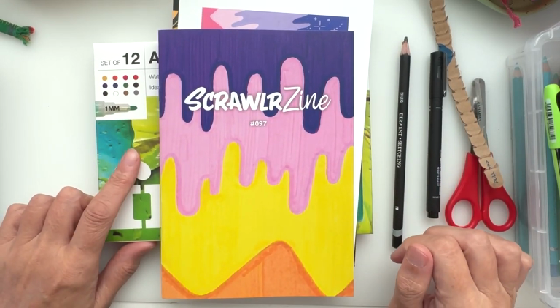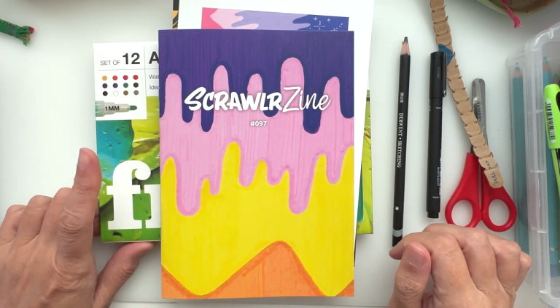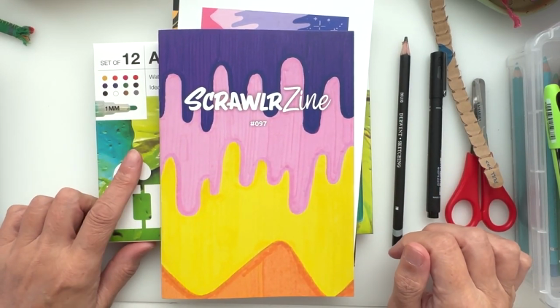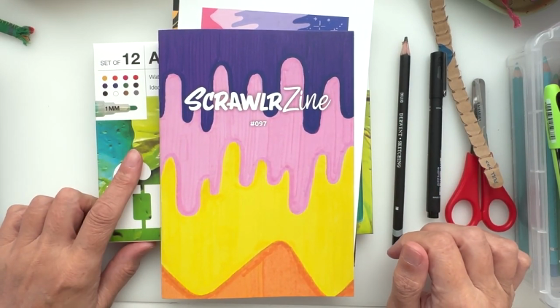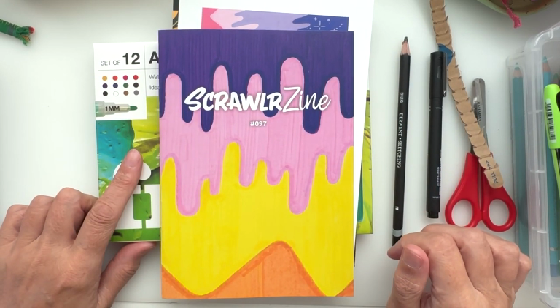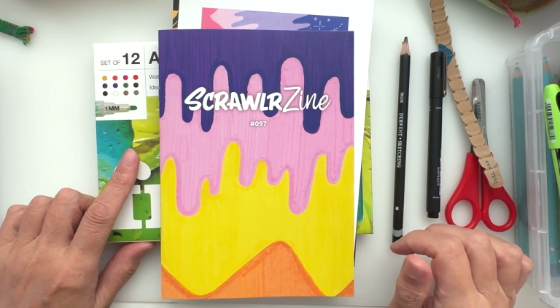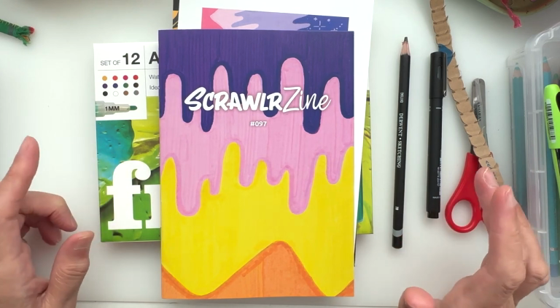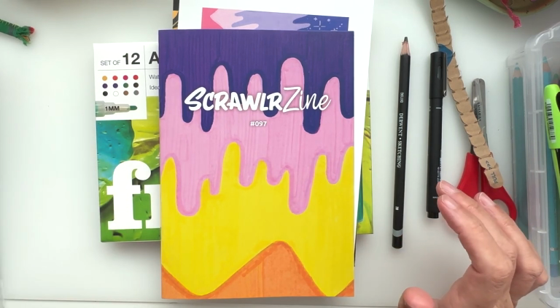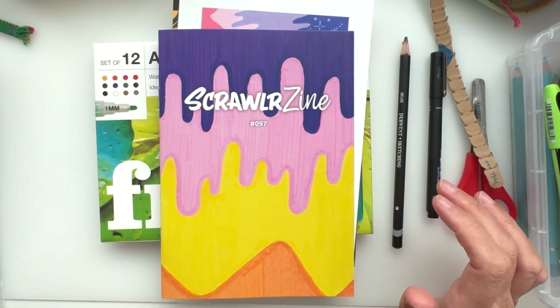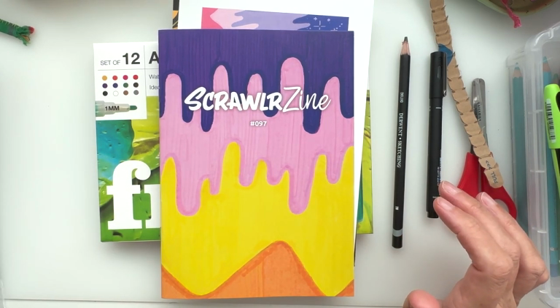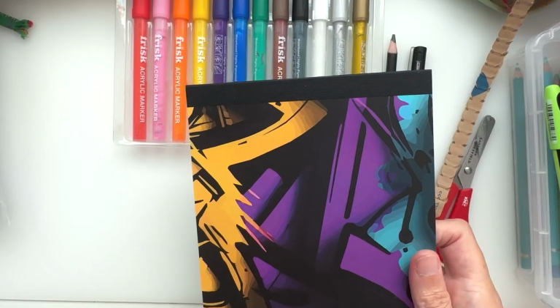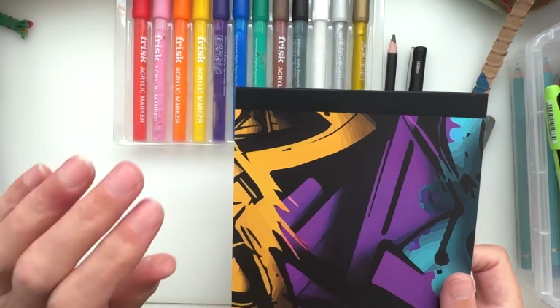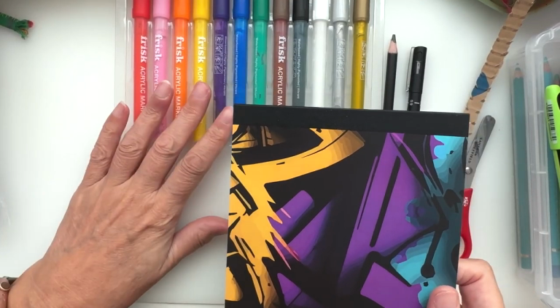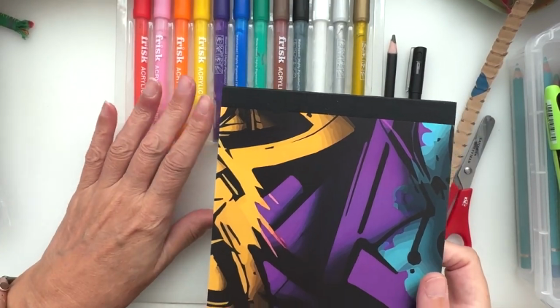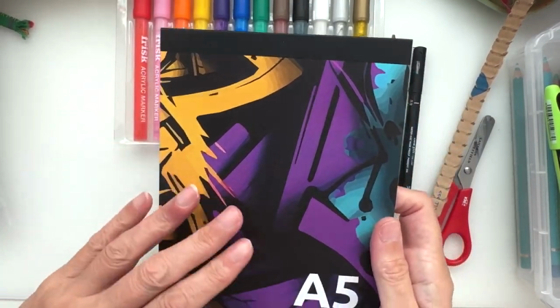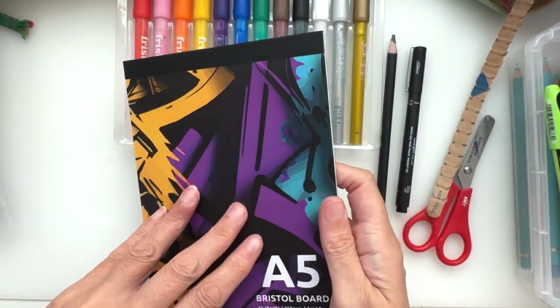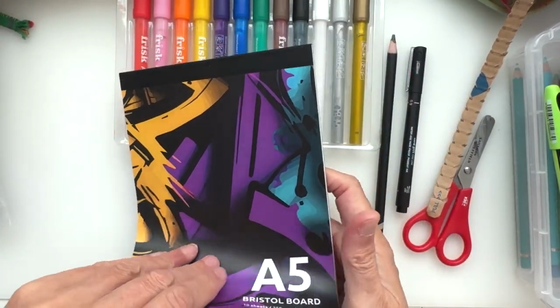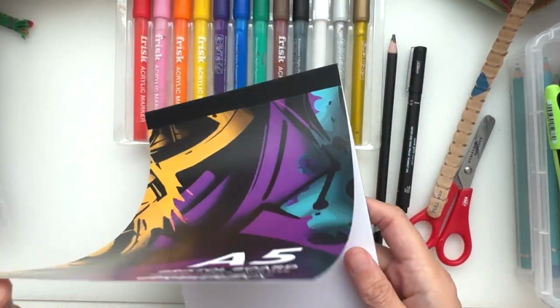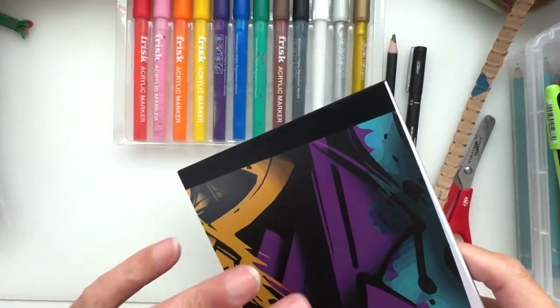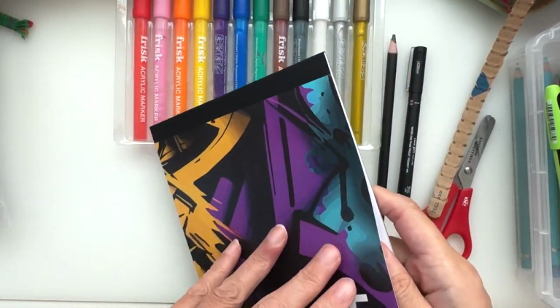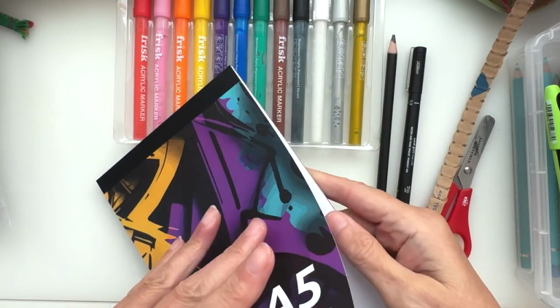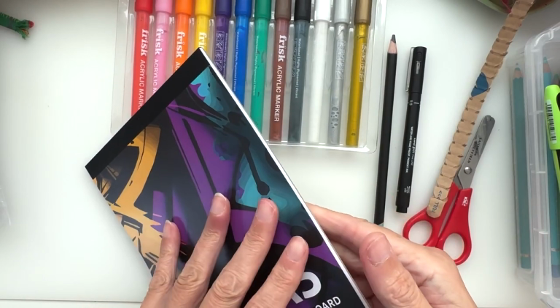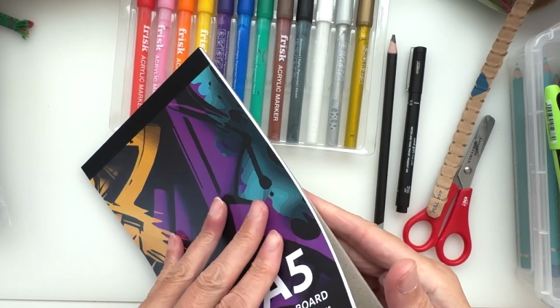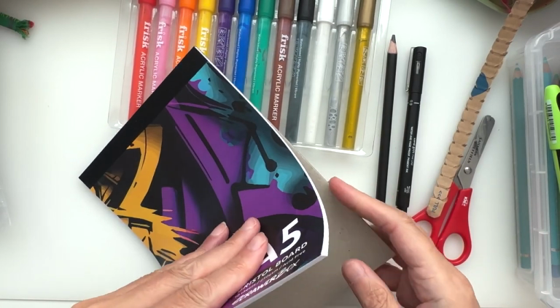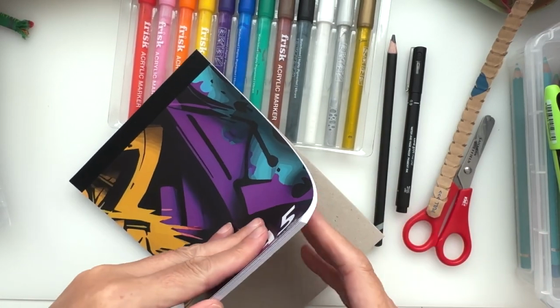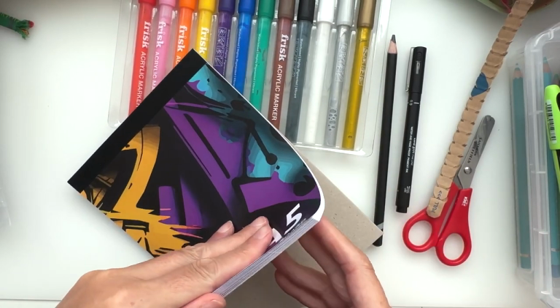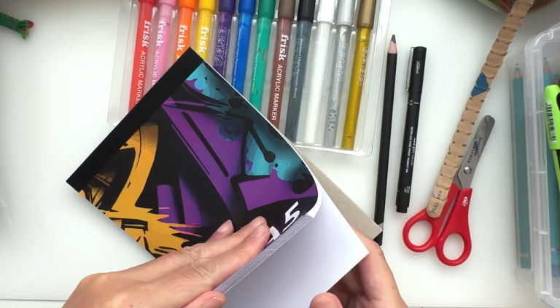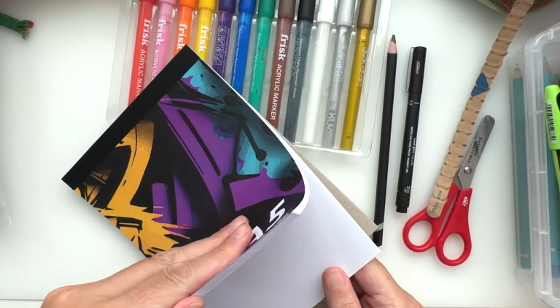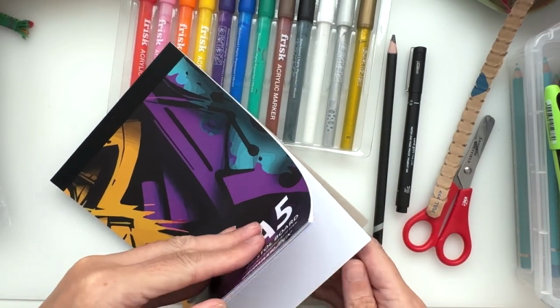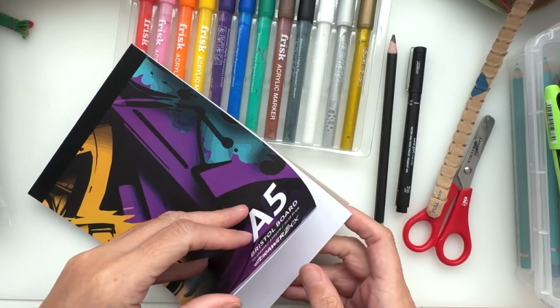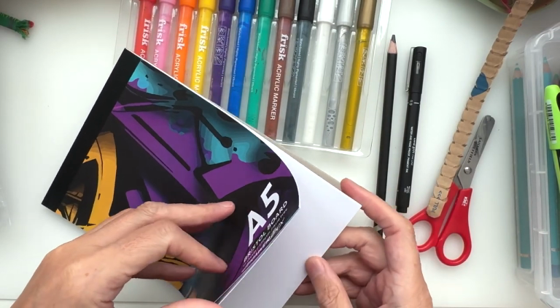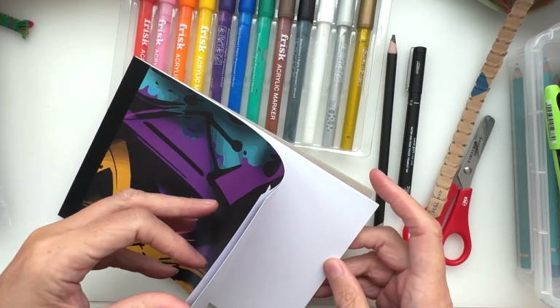Okie dokie. I've got the paints out of the box. I'm just going to take a sheet of this paper — I know it seems like a waste.